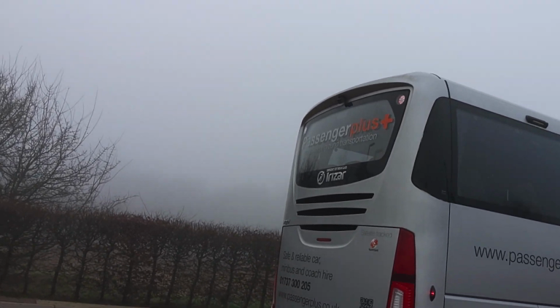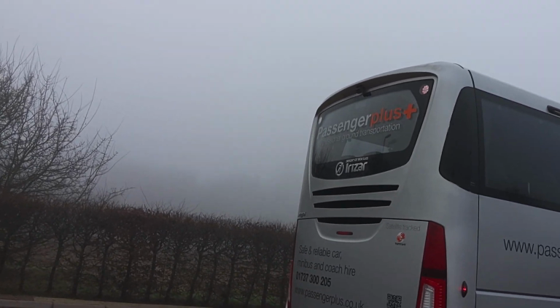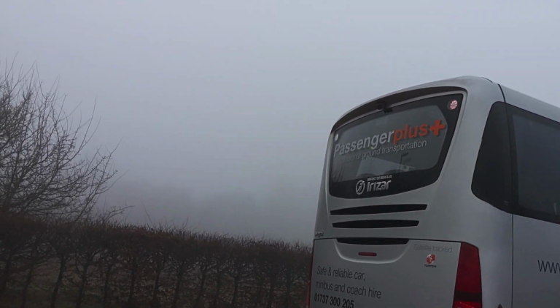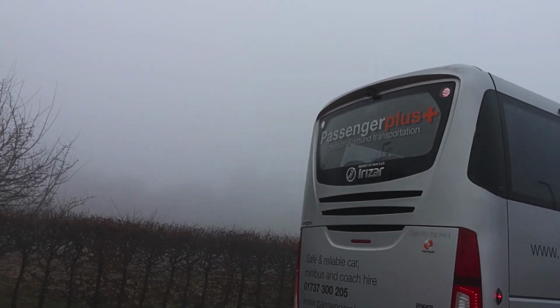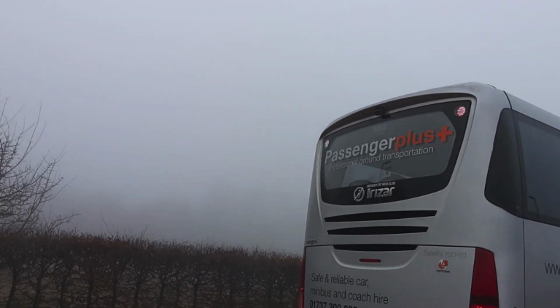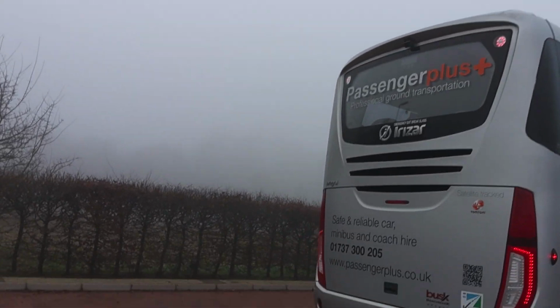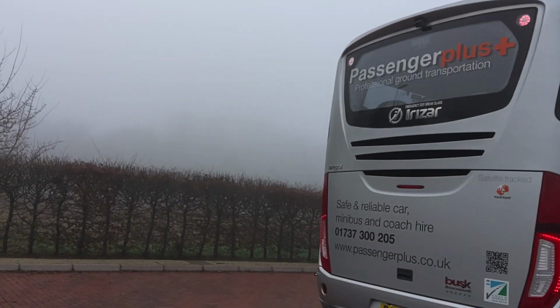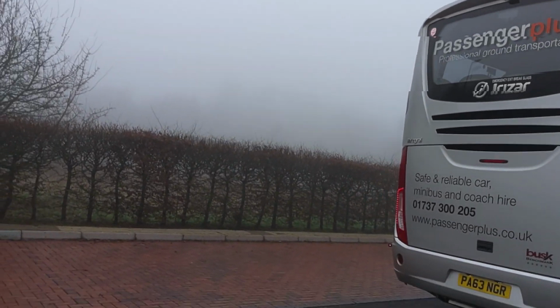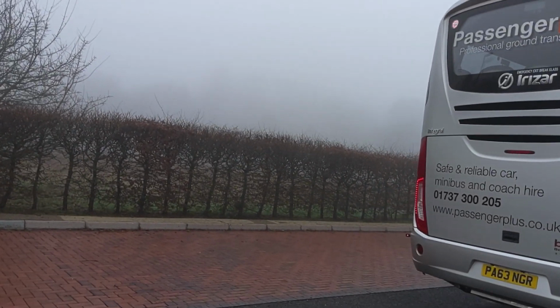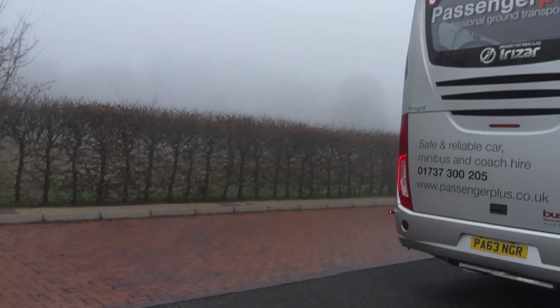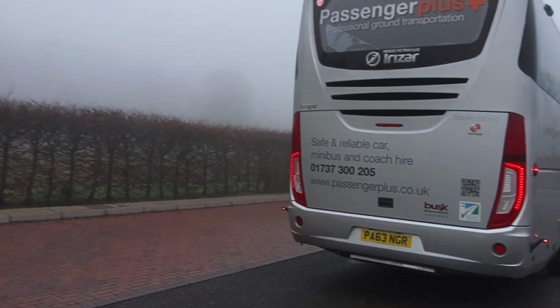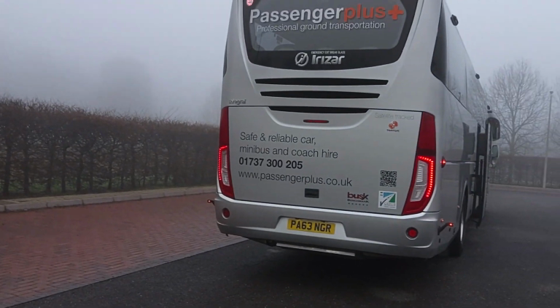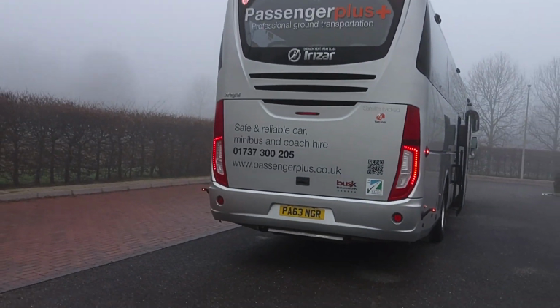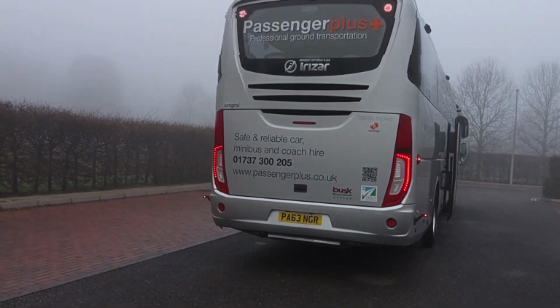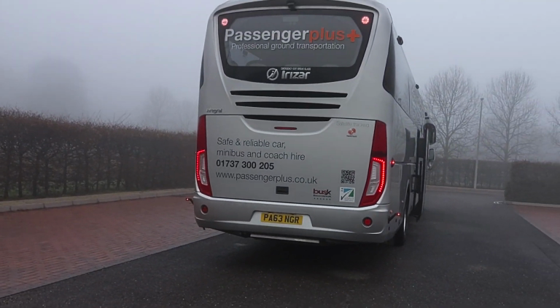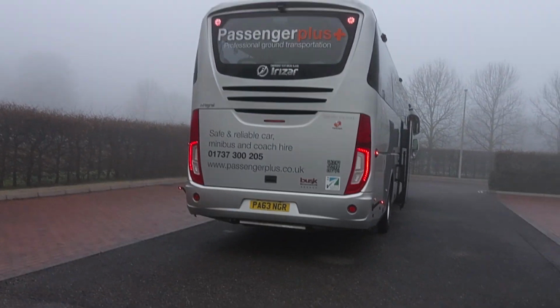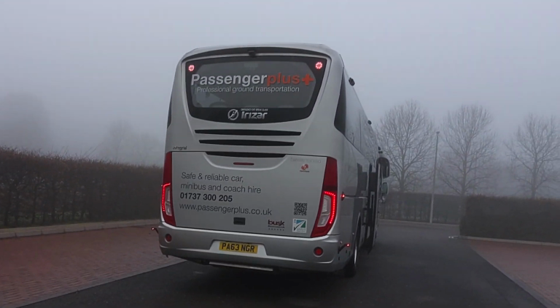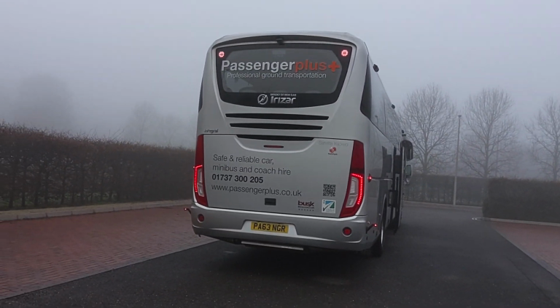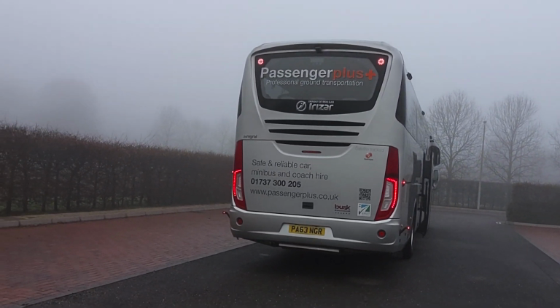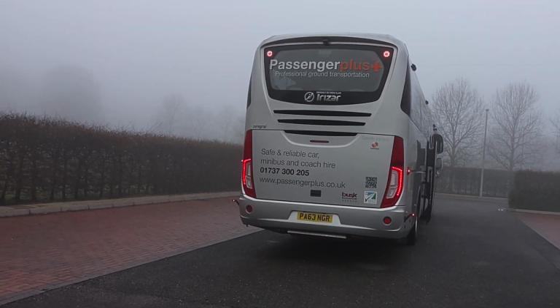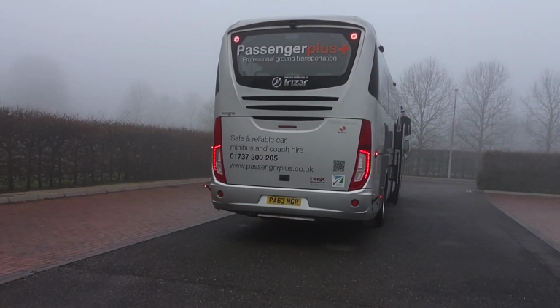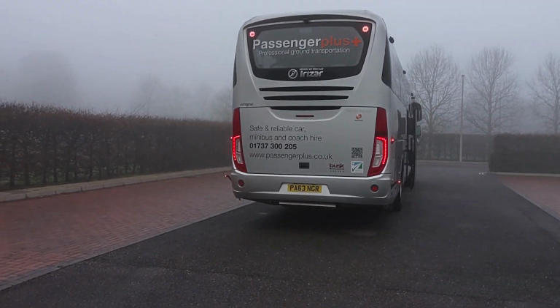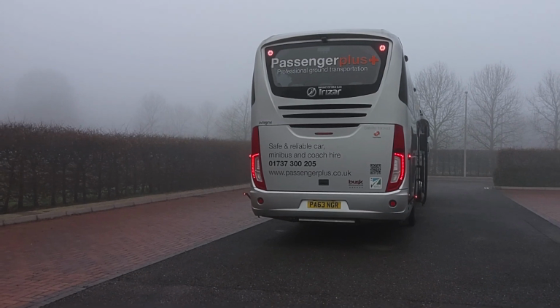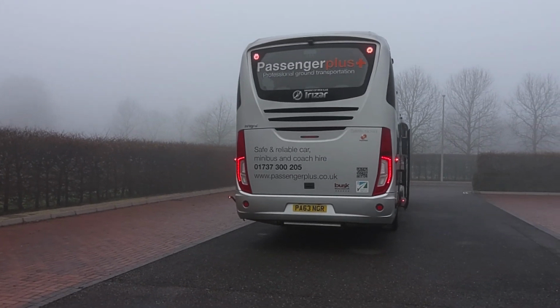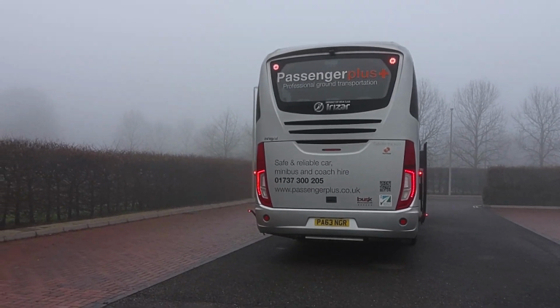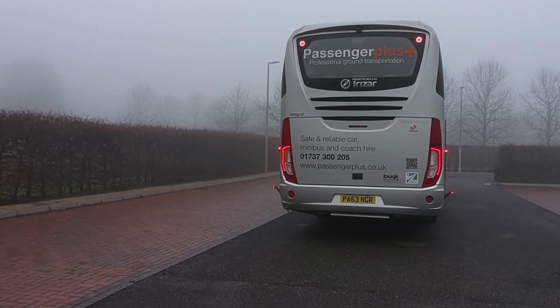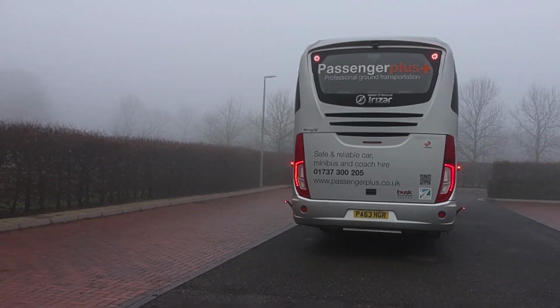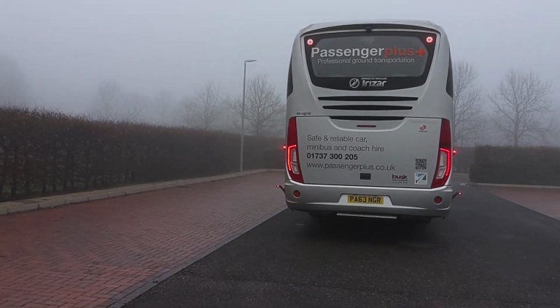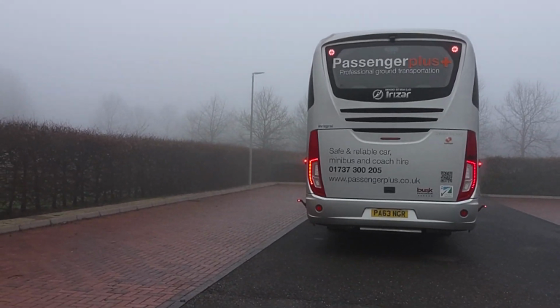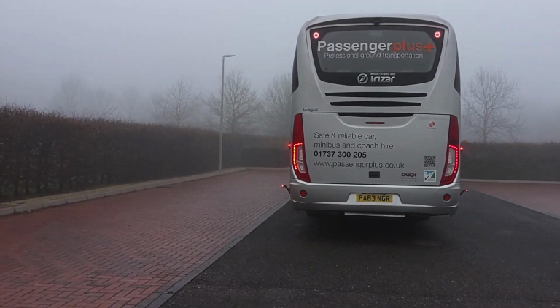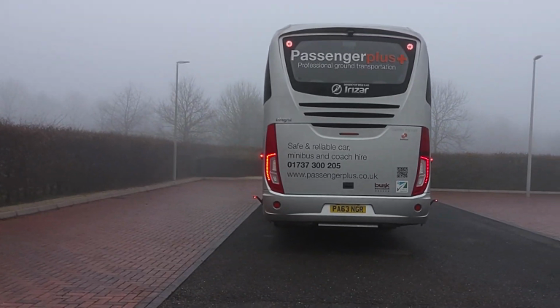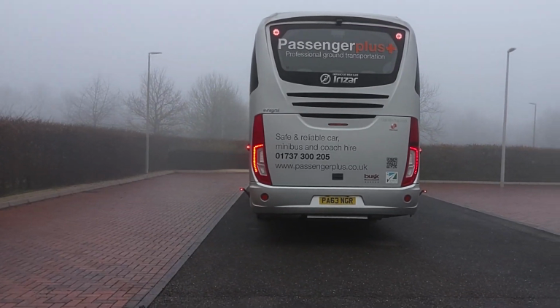Reverse camera fitted, and at the business end it's a Euro 6 DAF MX11 engine, driven through a ZF EcoLife fully automatic gearbox.